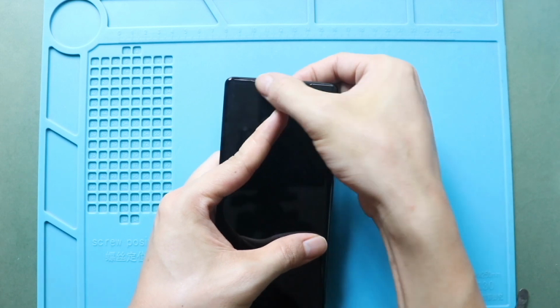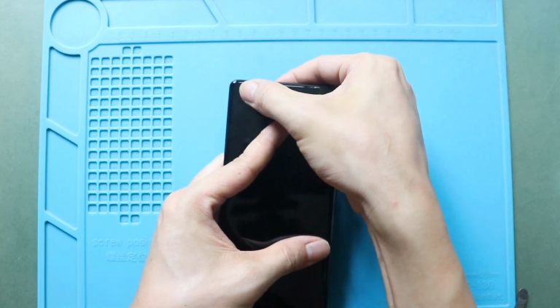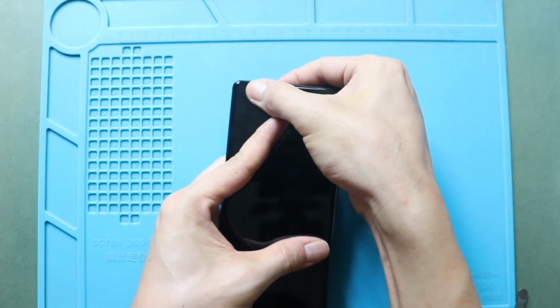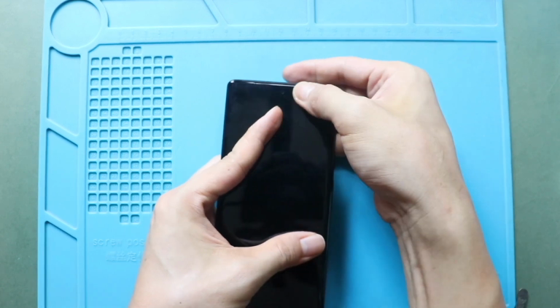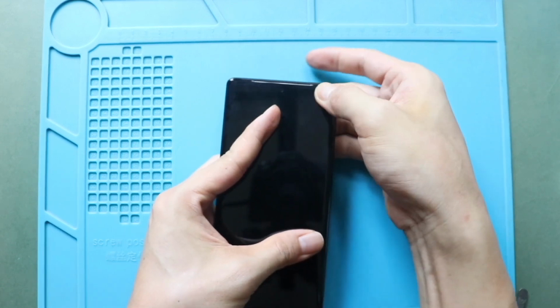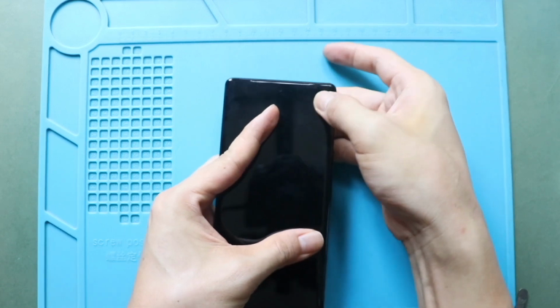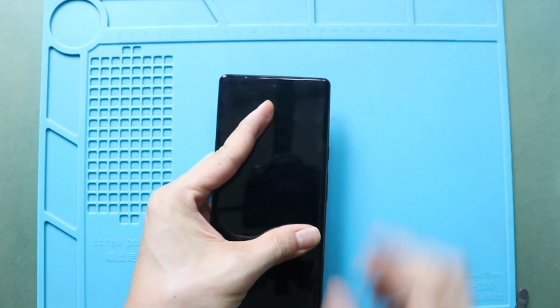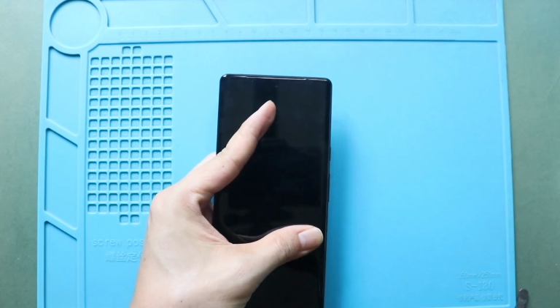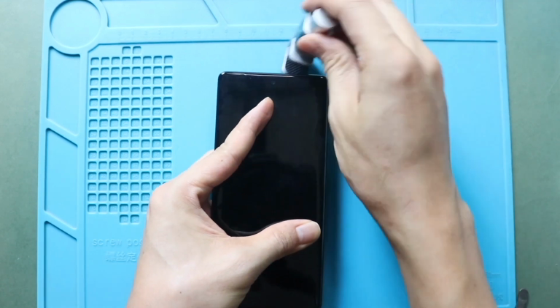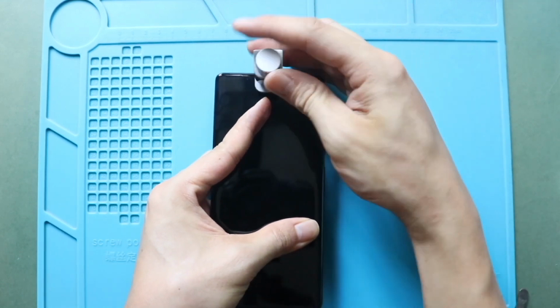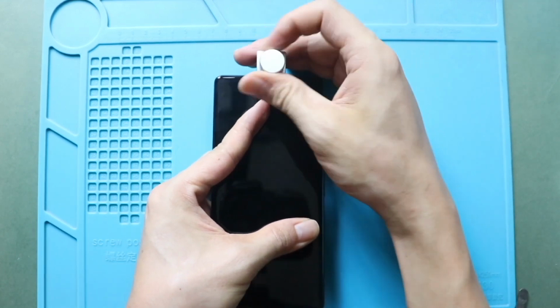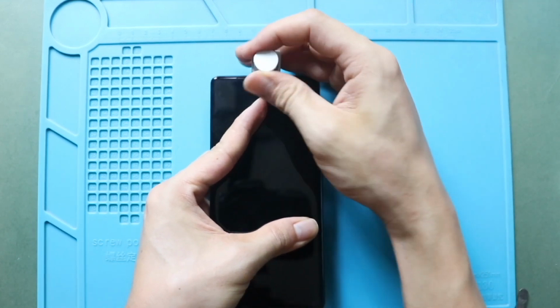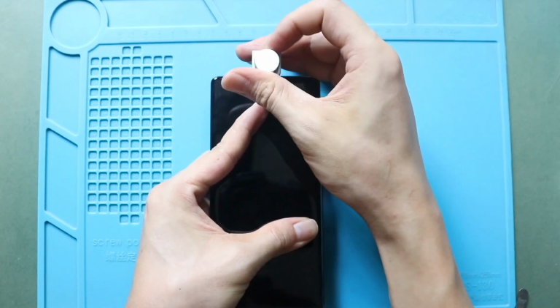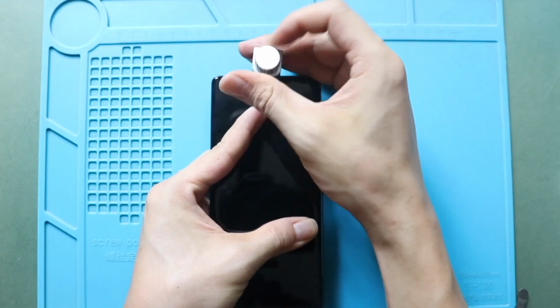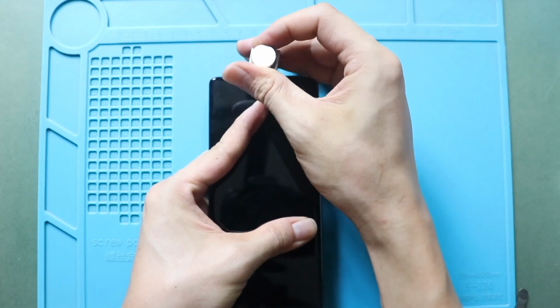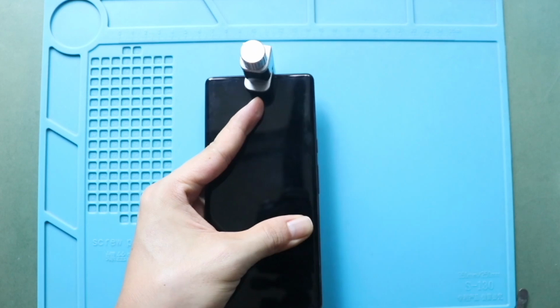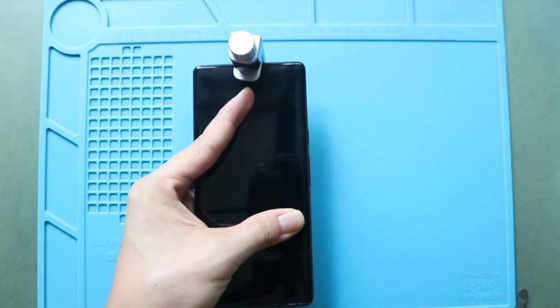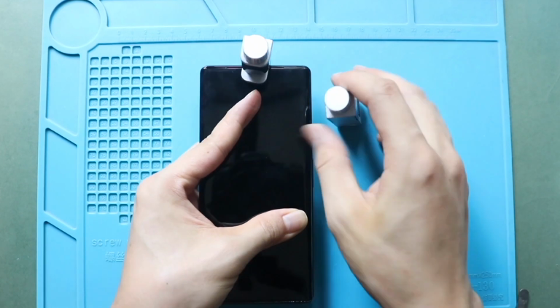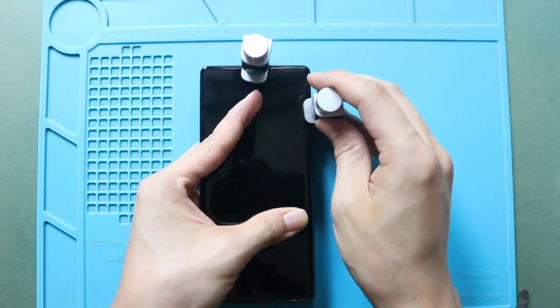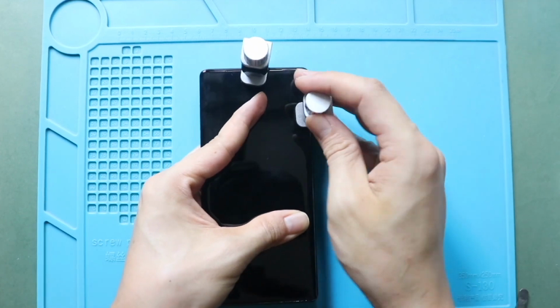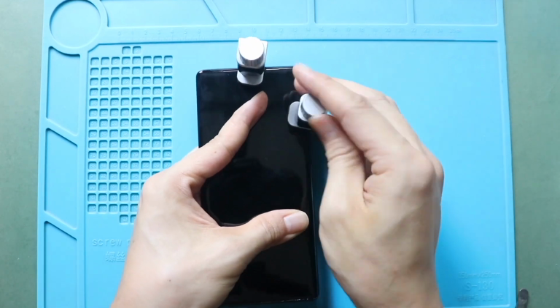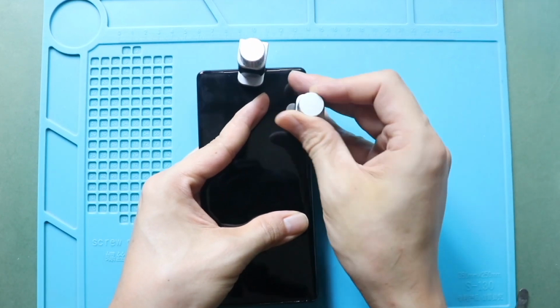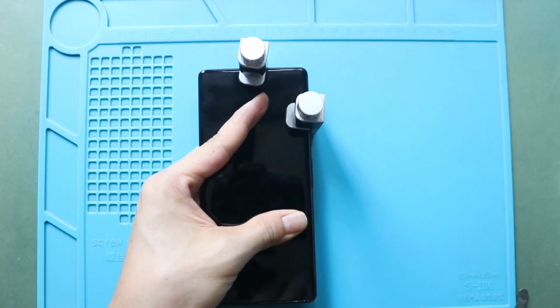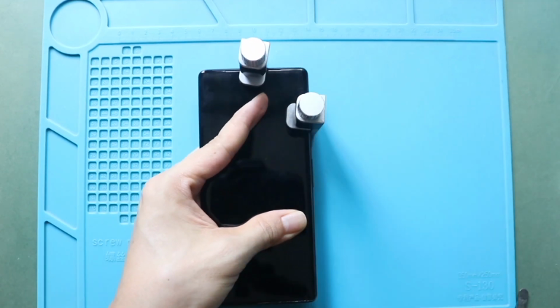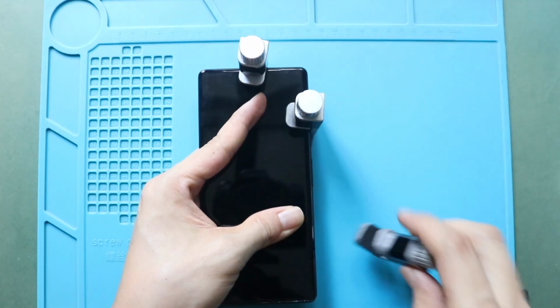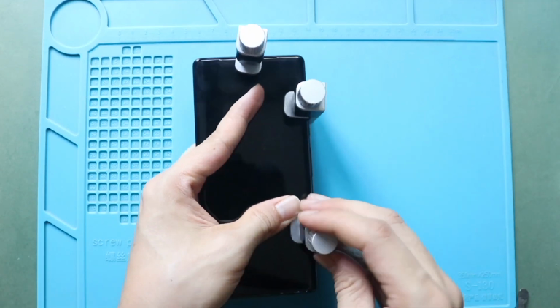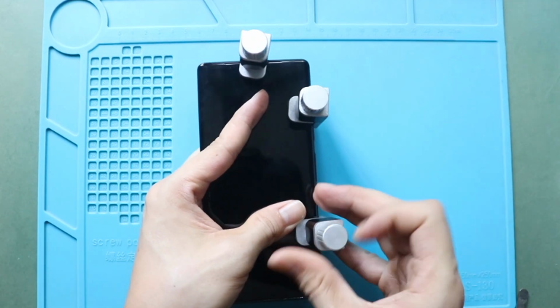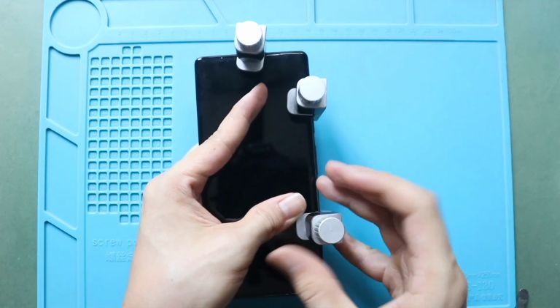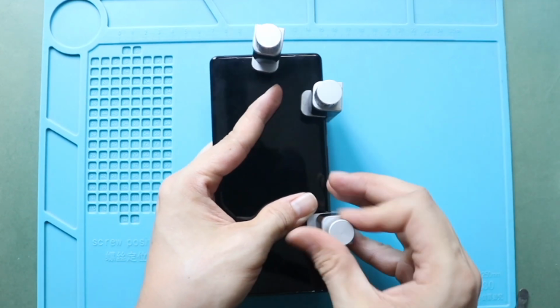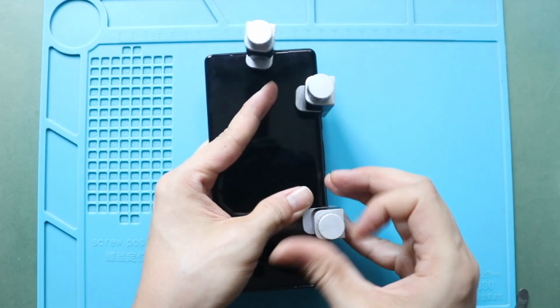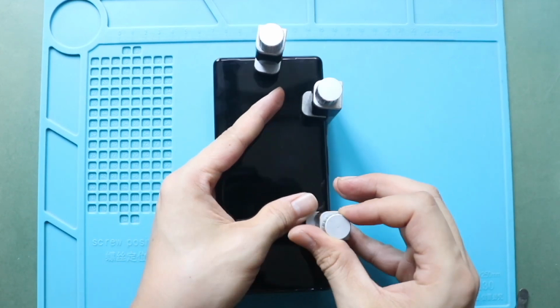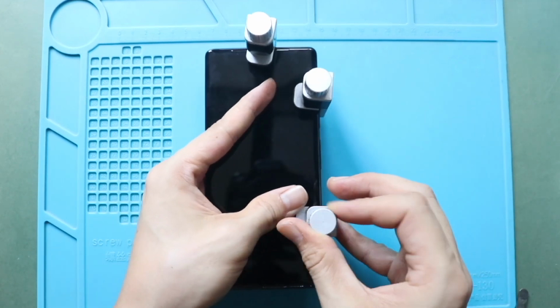Finally, add bonding clips to fasten the LCD screen. Leave it for some time and then remove them. If bonding clips are not available, use rubber bands to tighten the screen to the body.